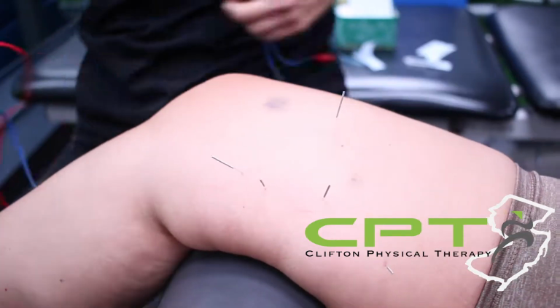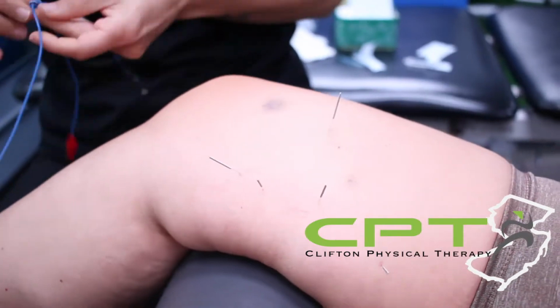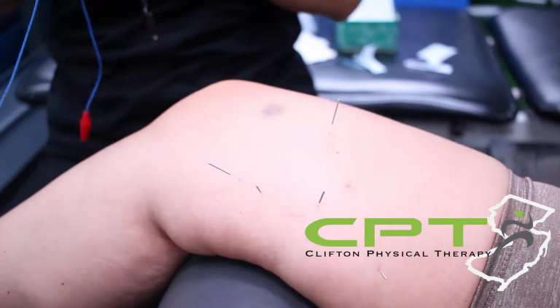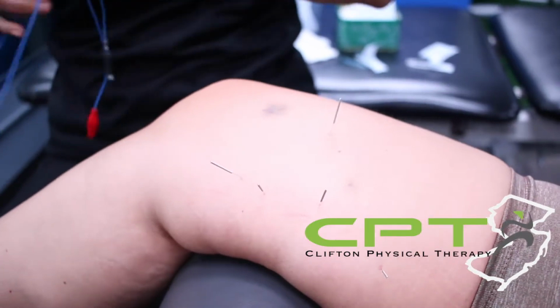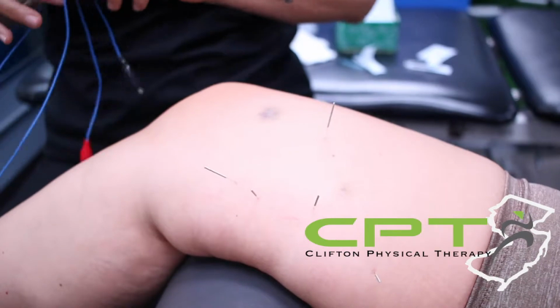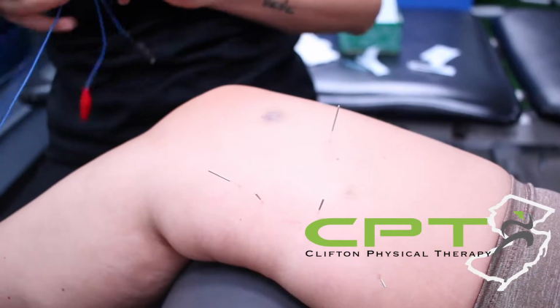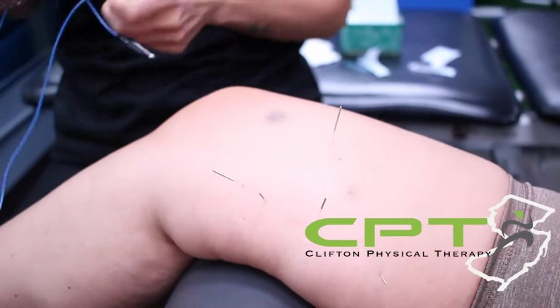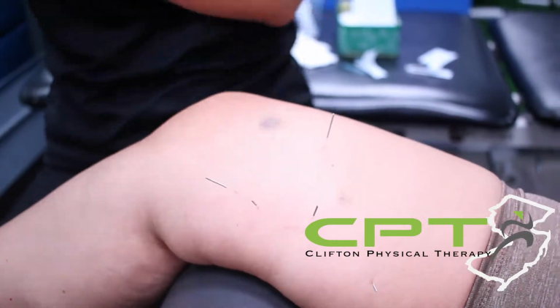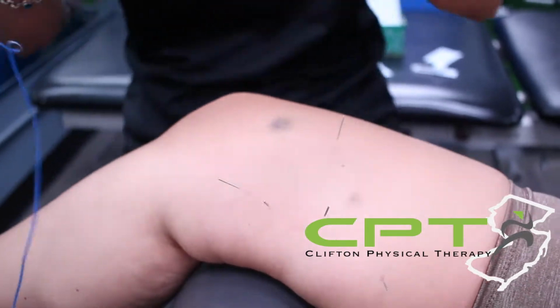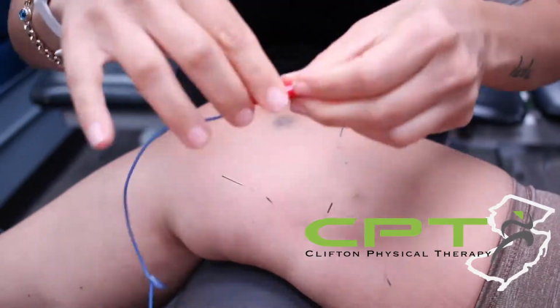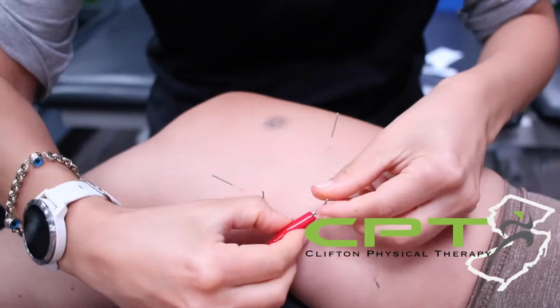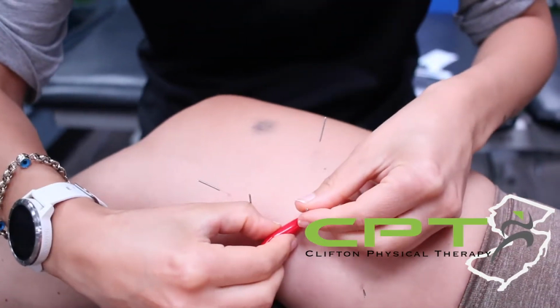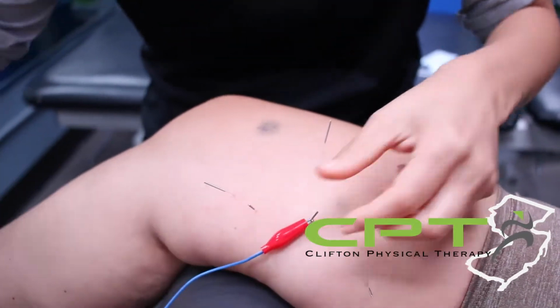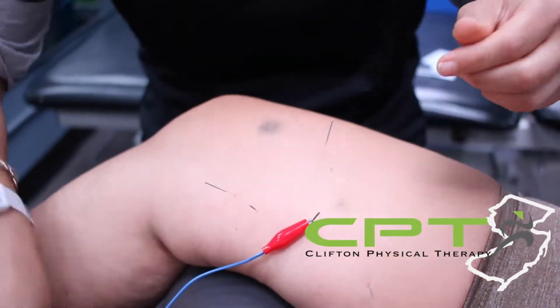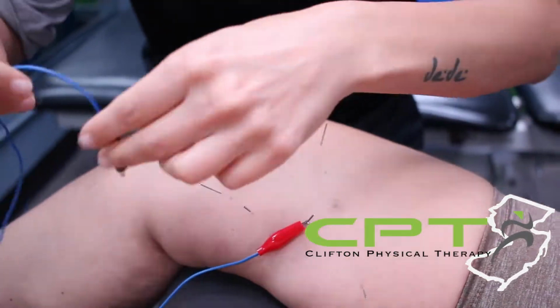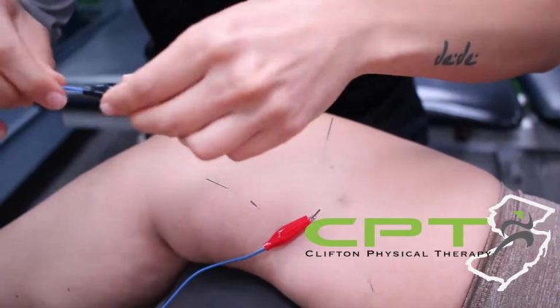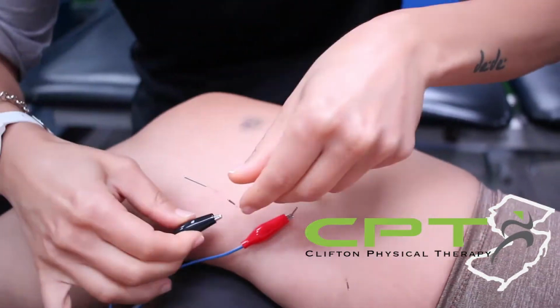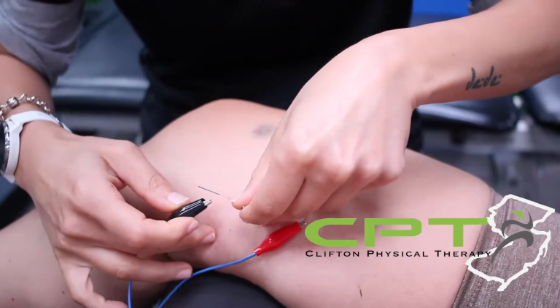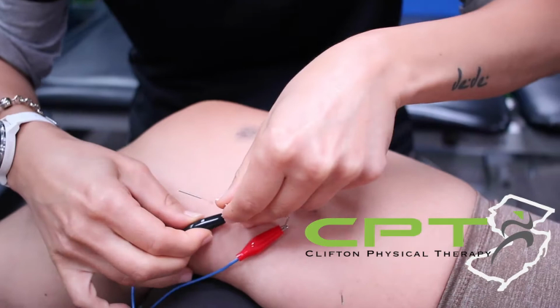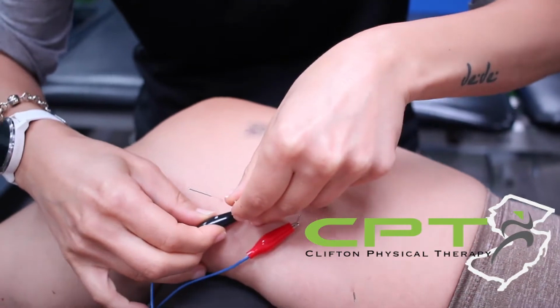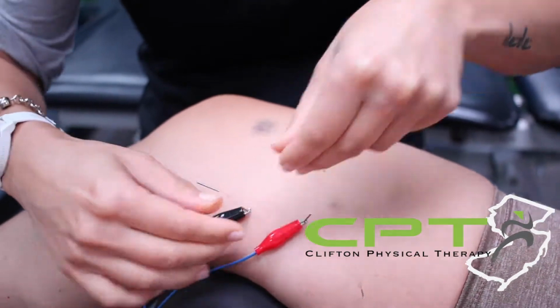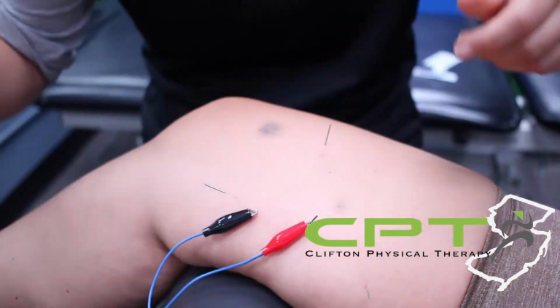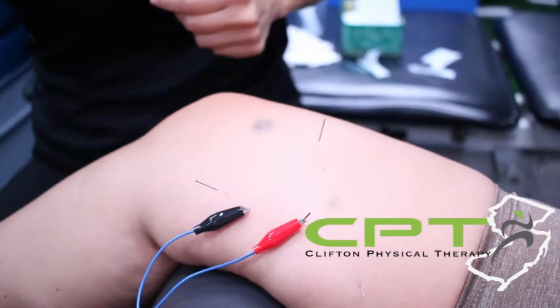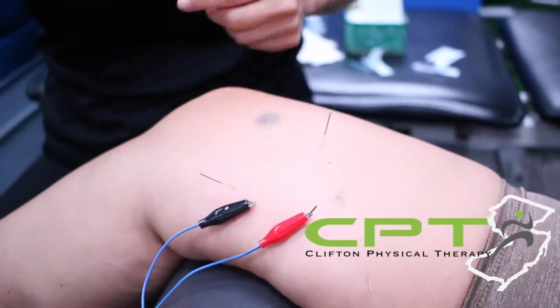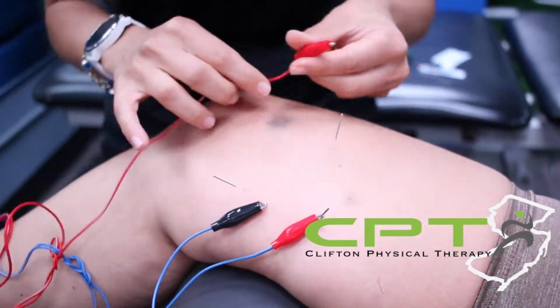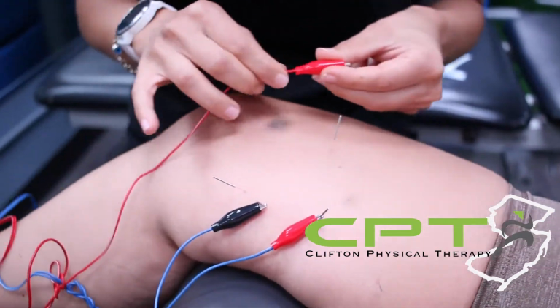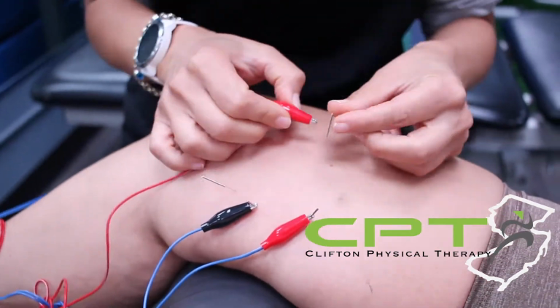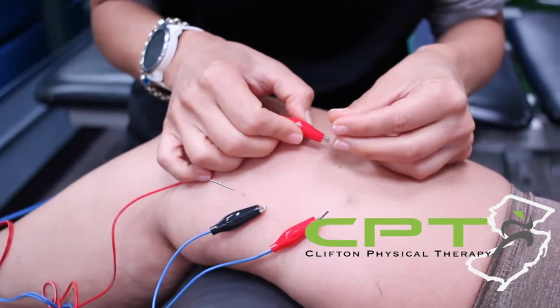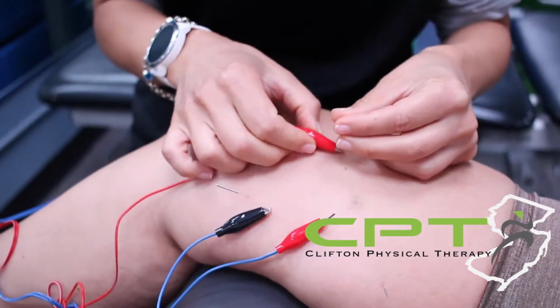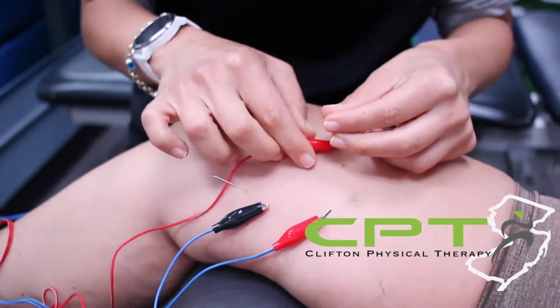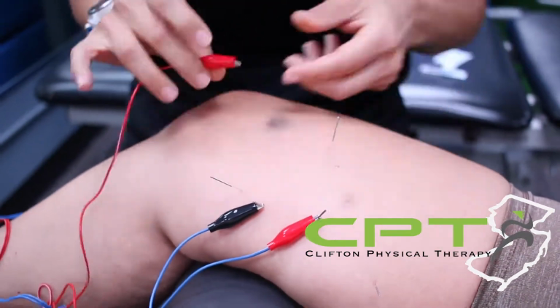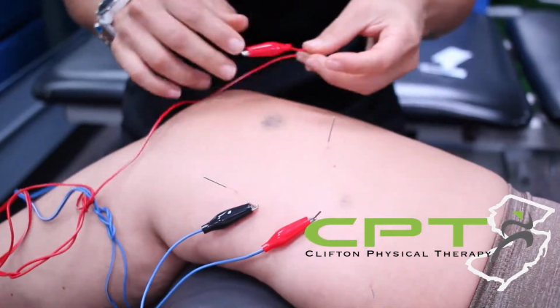When the needle goes into the knot, you'll have the muscle spasm and twitch, and then it's done. It's not without sensation, but it's instant — just a millisecond — and then the muscle releases.